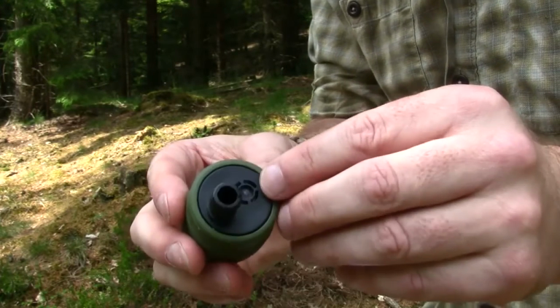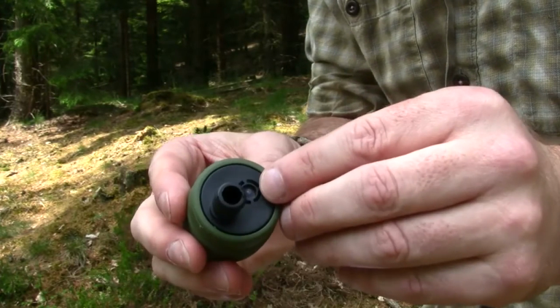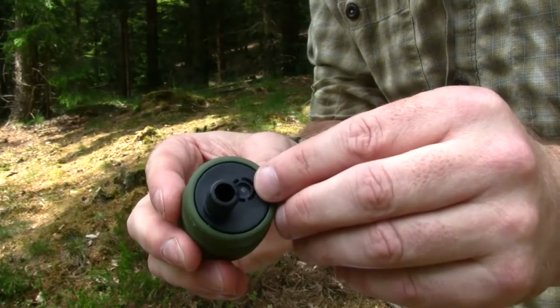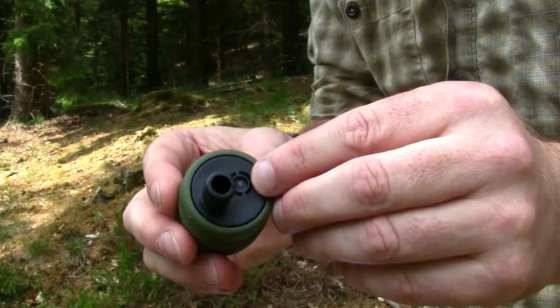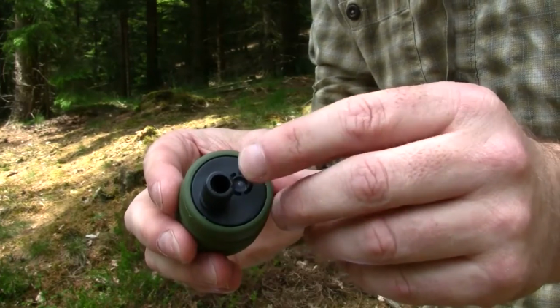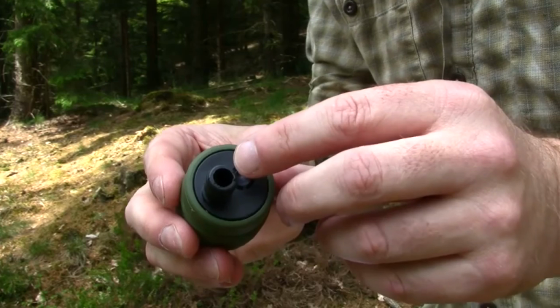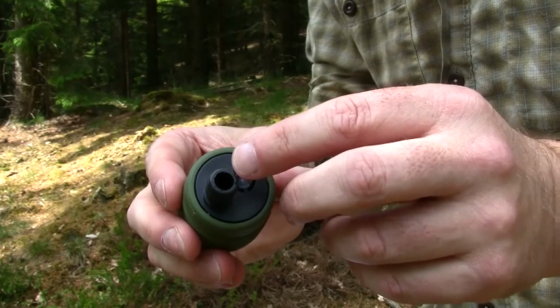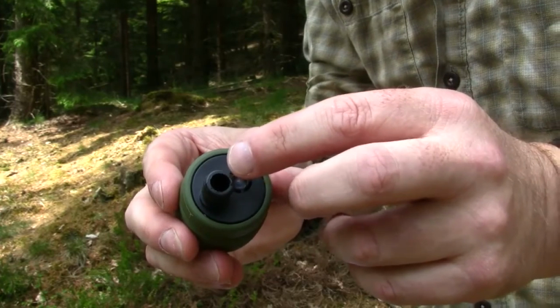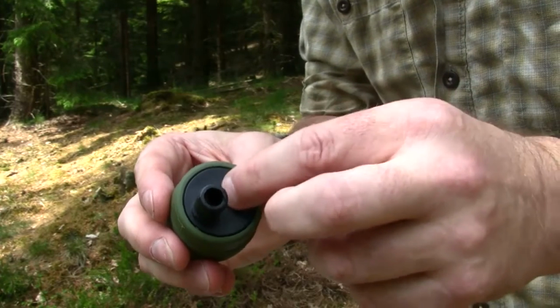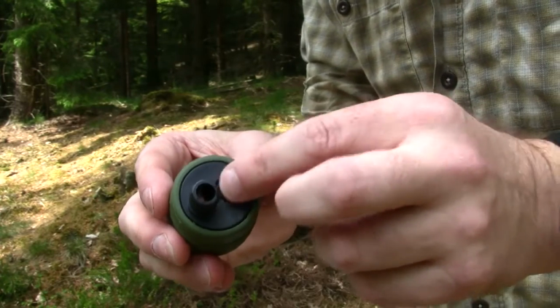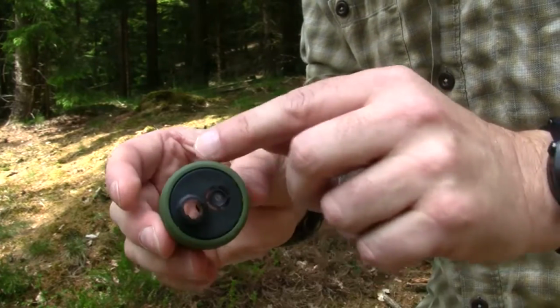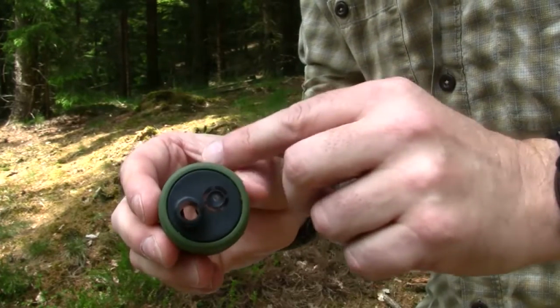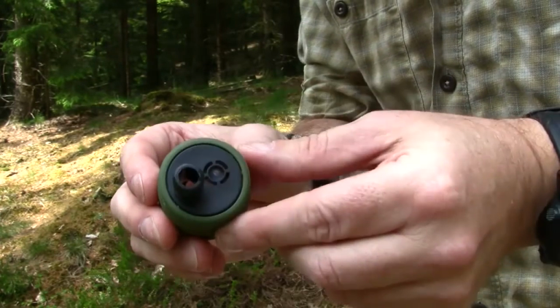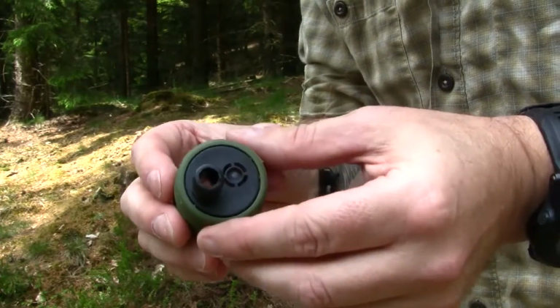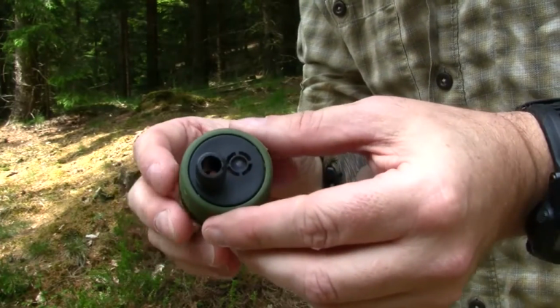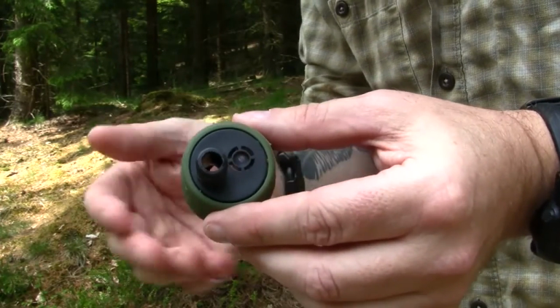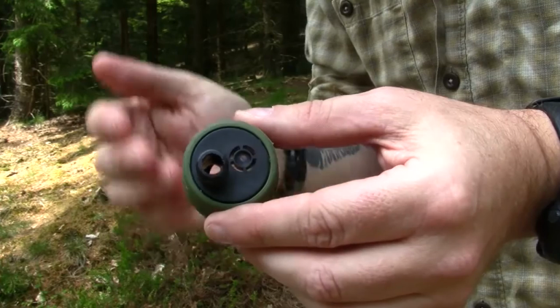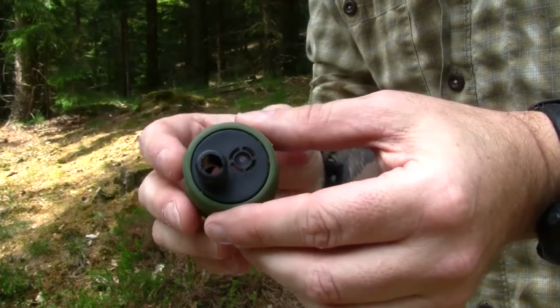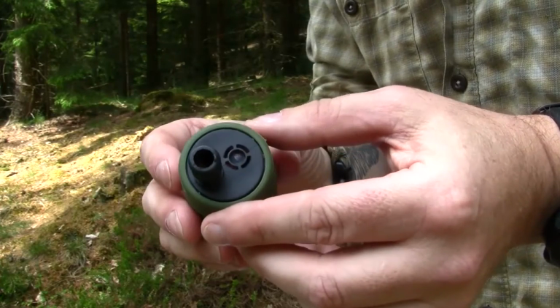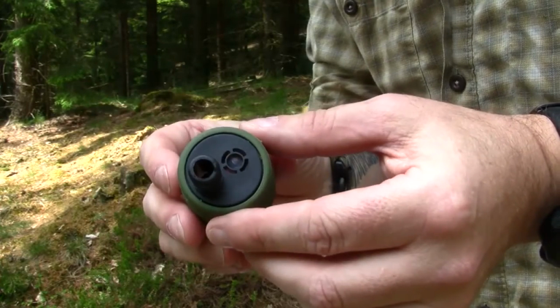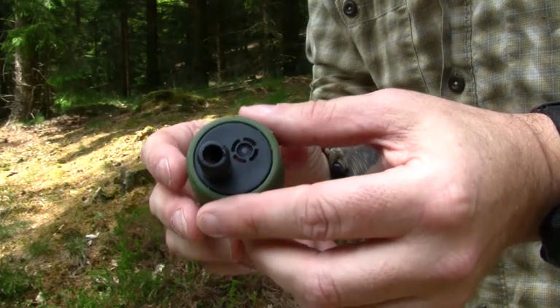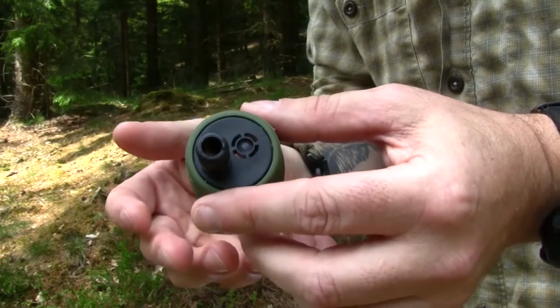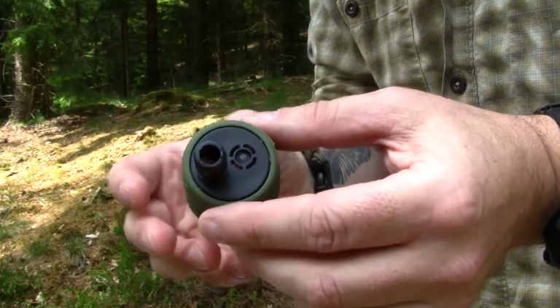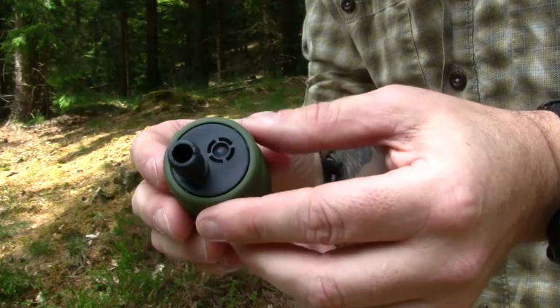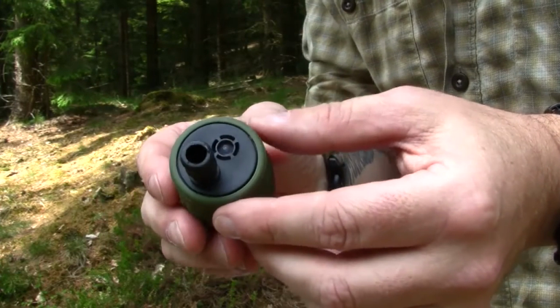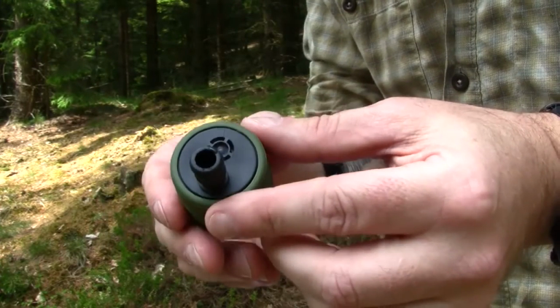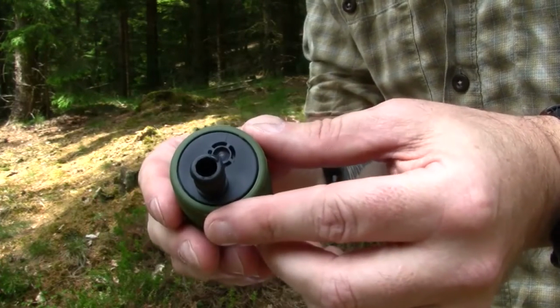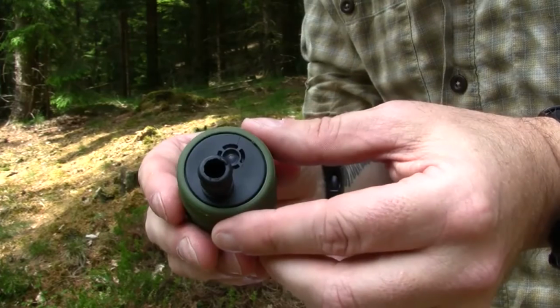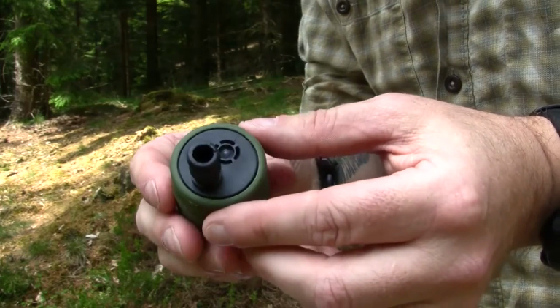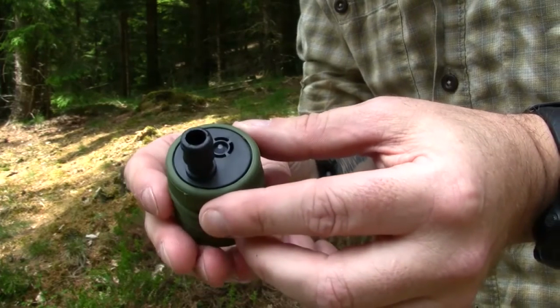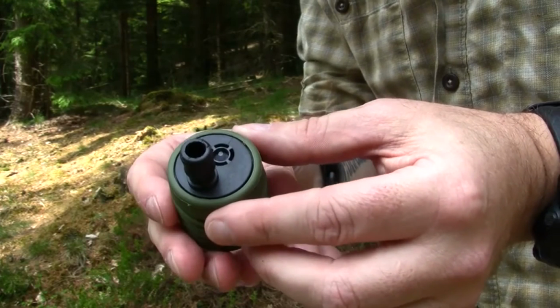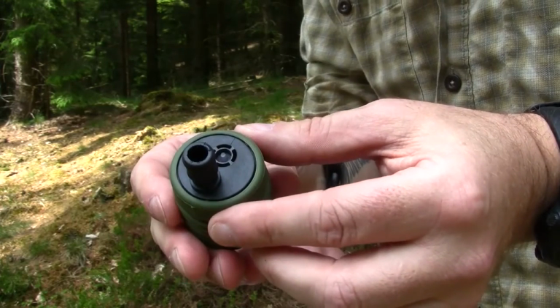There is also a small valve here which lets air go inside this adapter, so the water will flow freely through the hose and there will not be any under-pressure in the bottle when you fill up your bladder system.